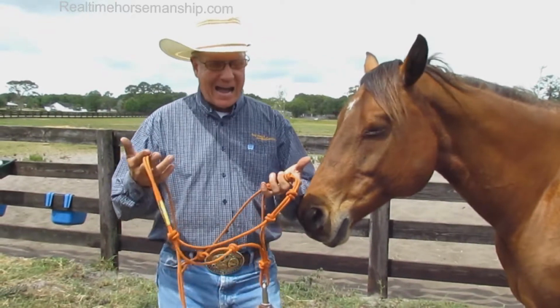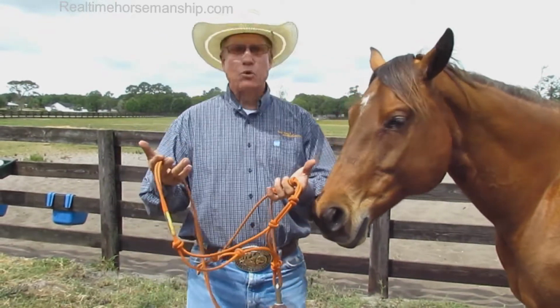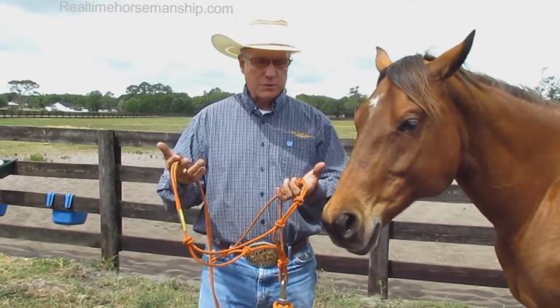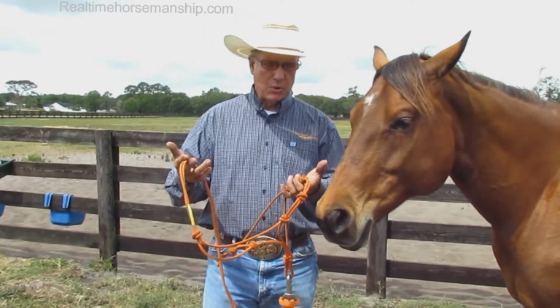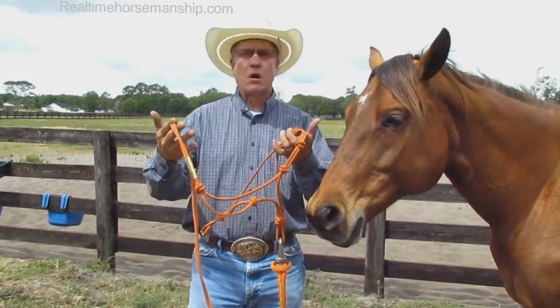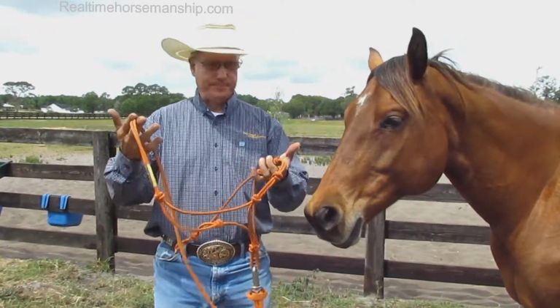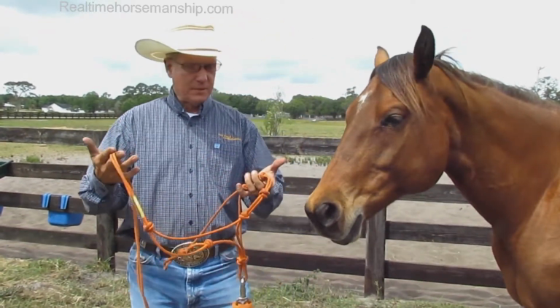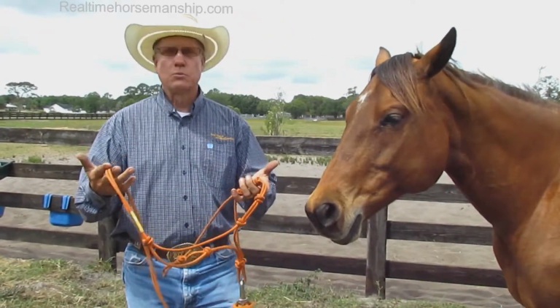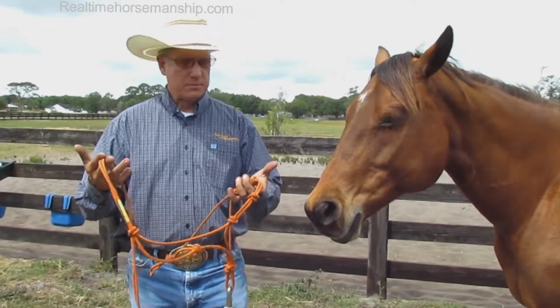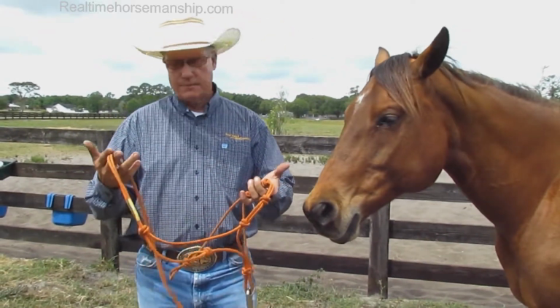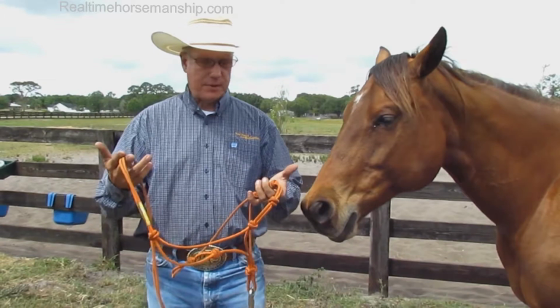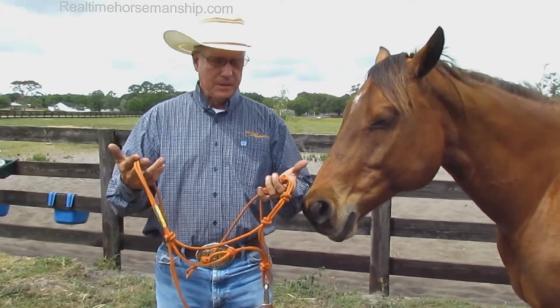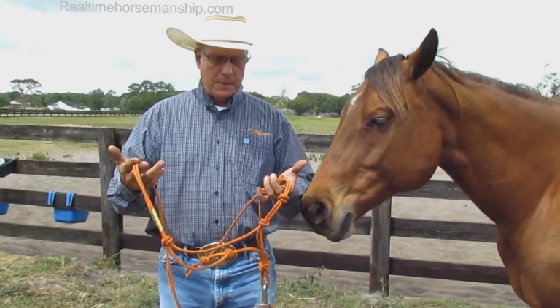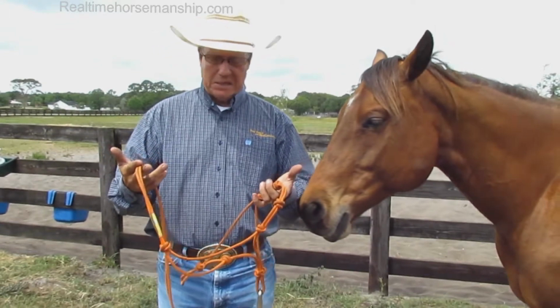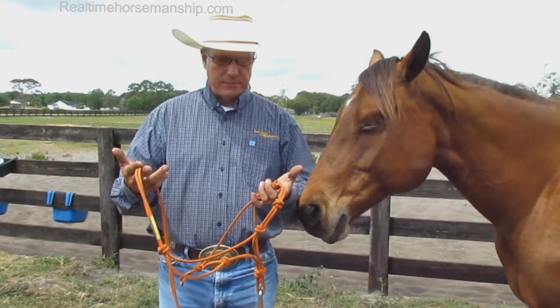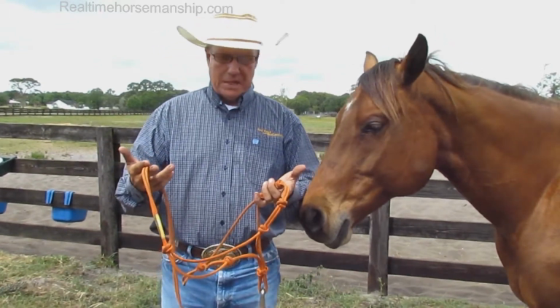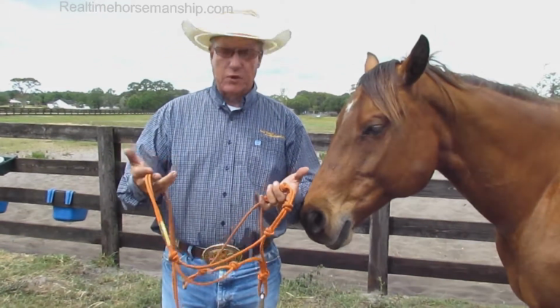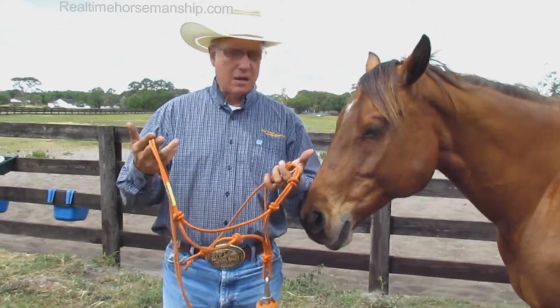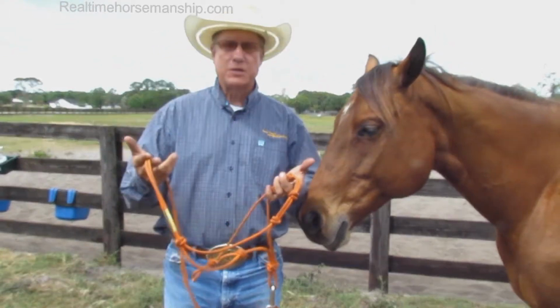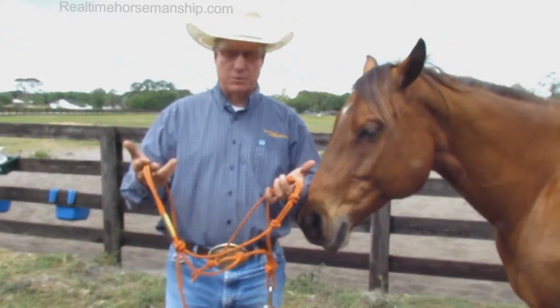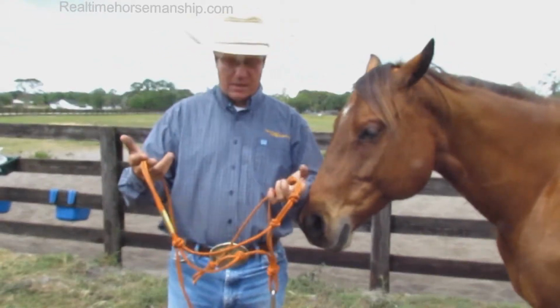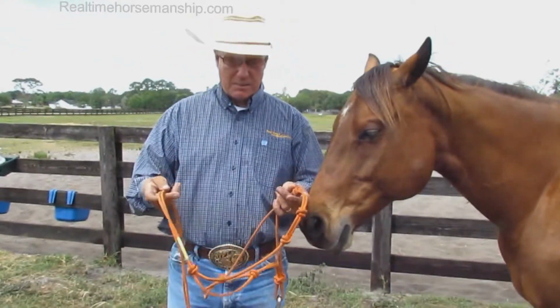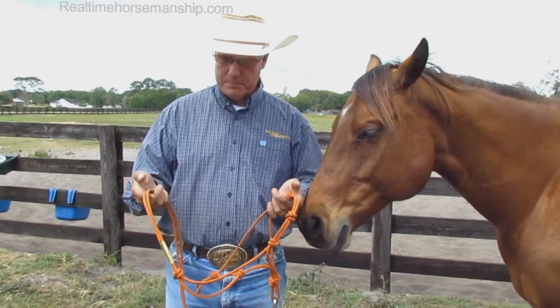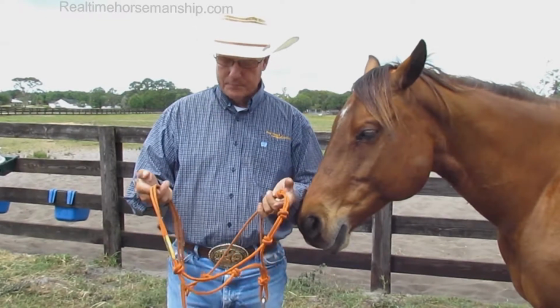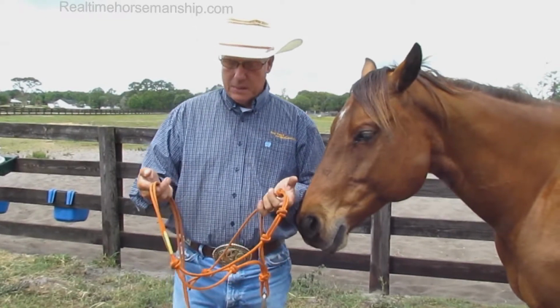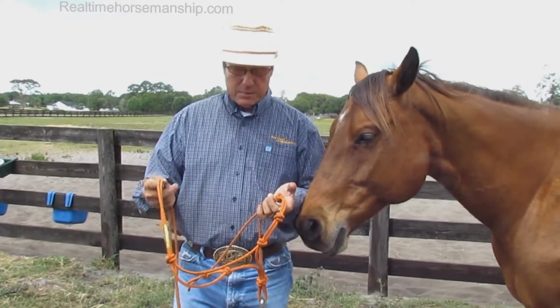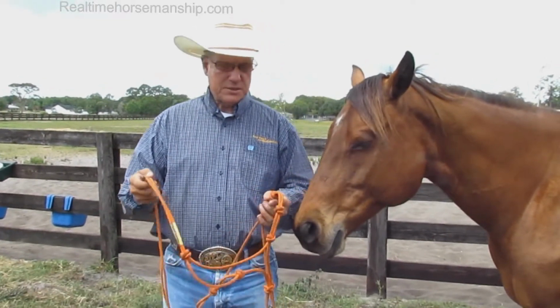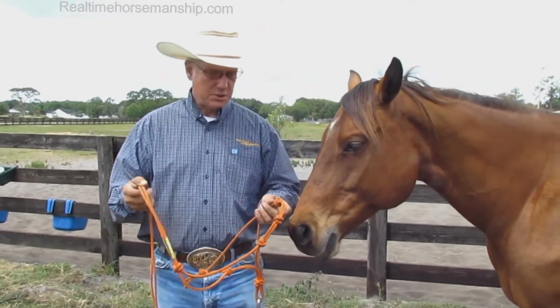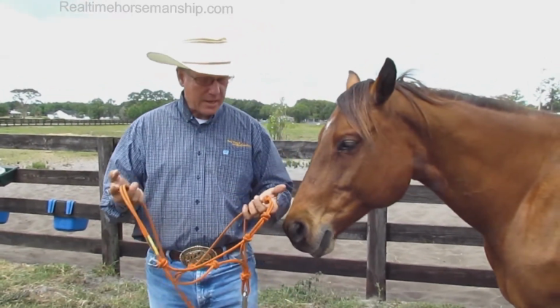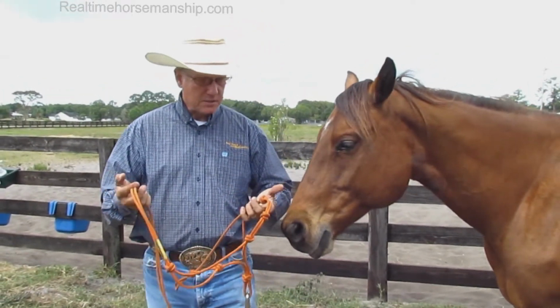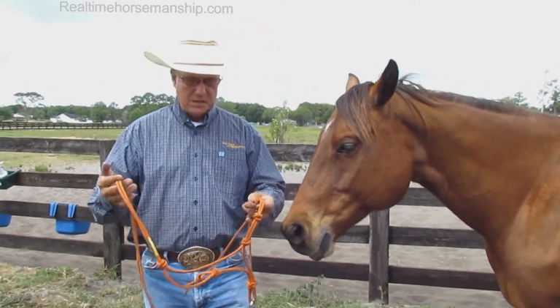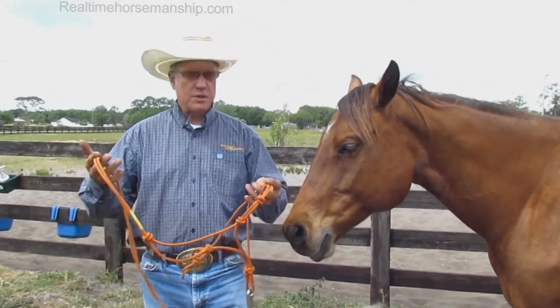I like rope halters. Number one, there's no hardware — nothing to rust, break, sort of thing. They're very highly adjustable. I like that about them. And probably the biggest thing is the training aspect. It's a training tool.